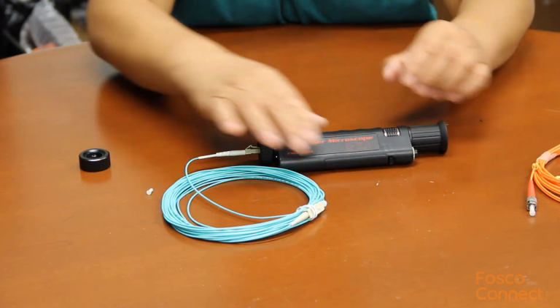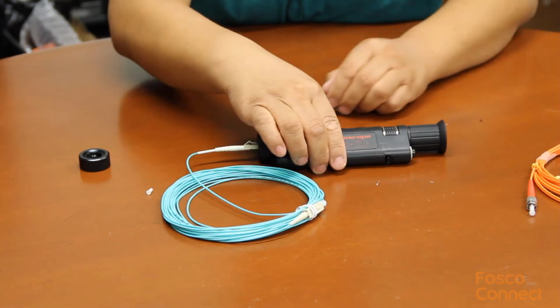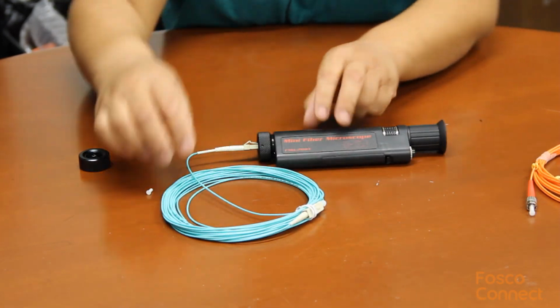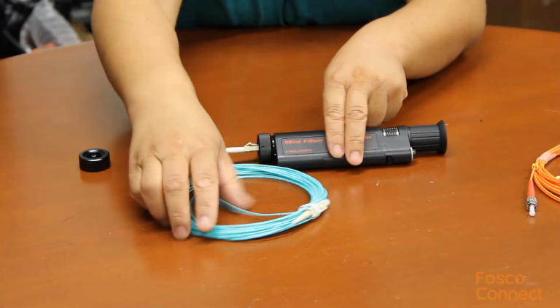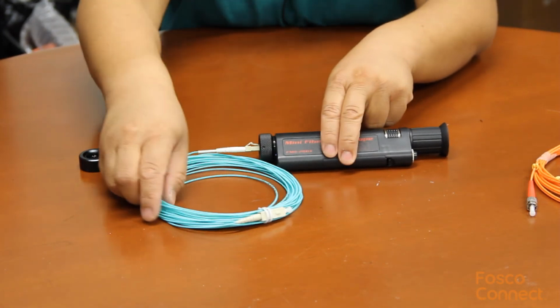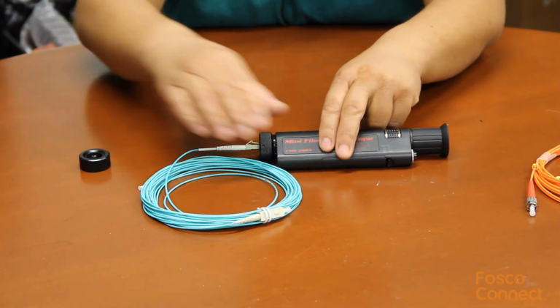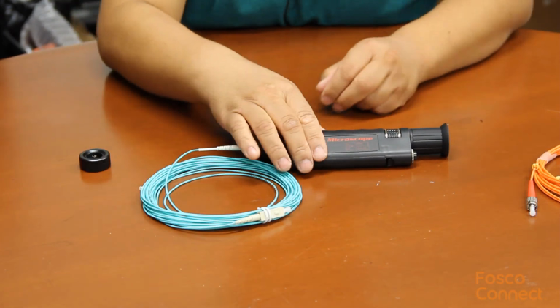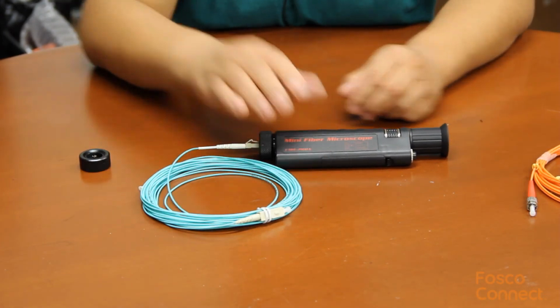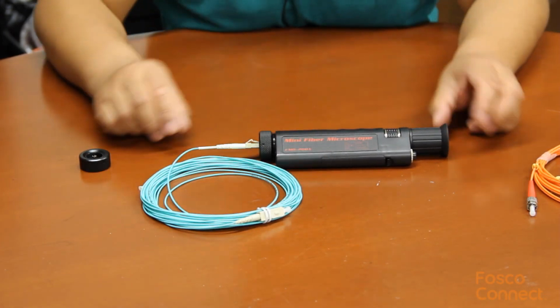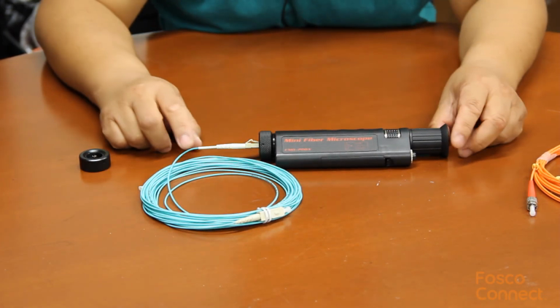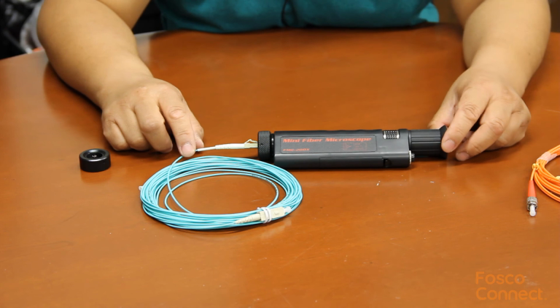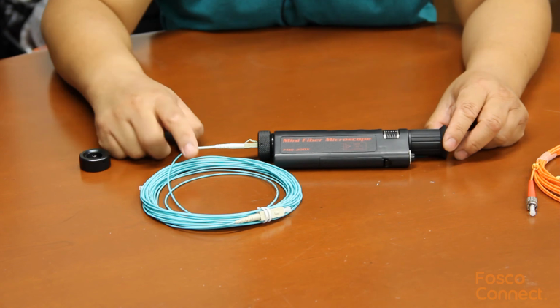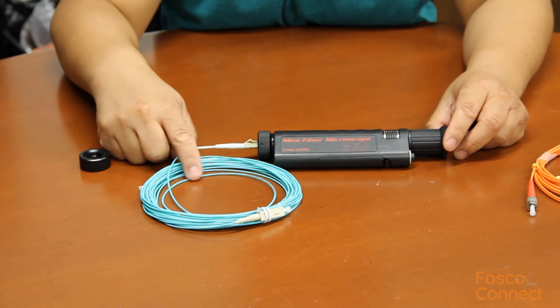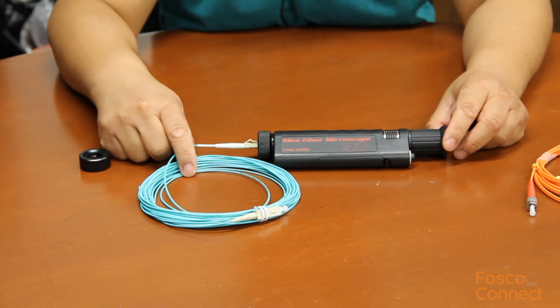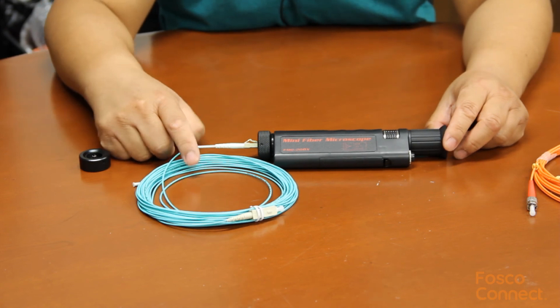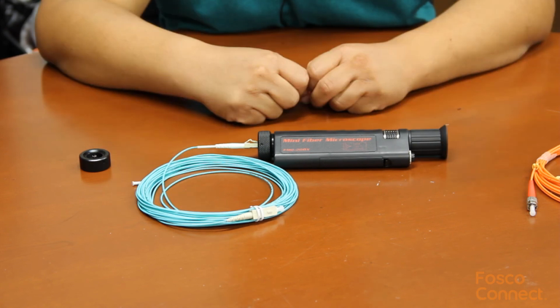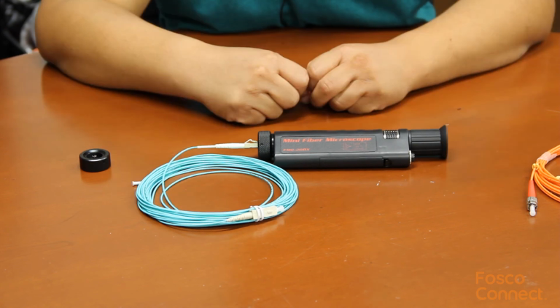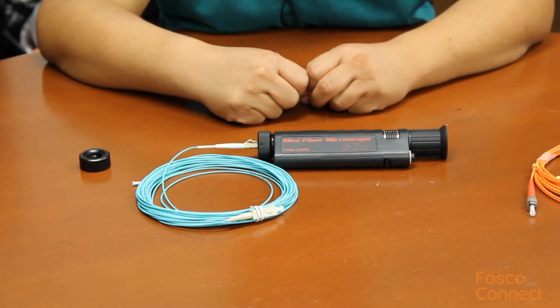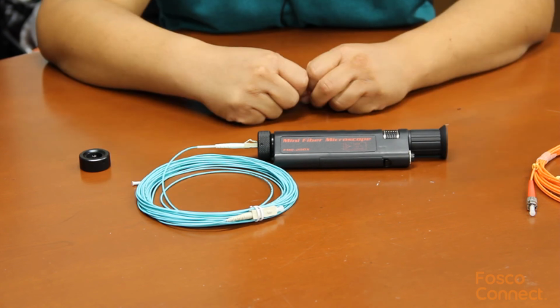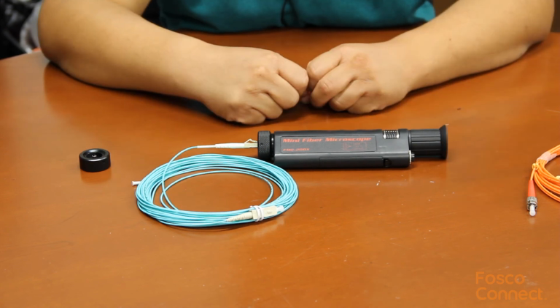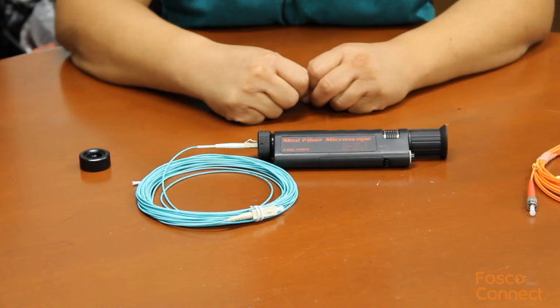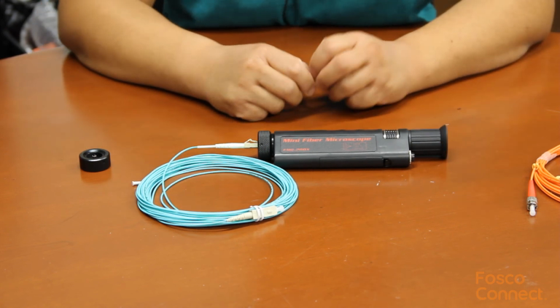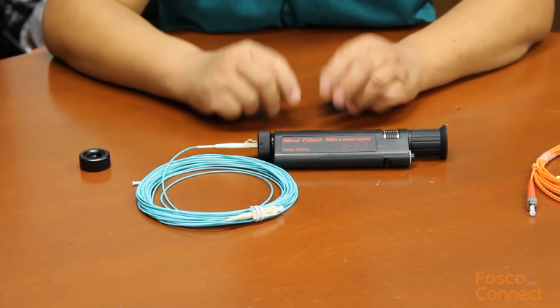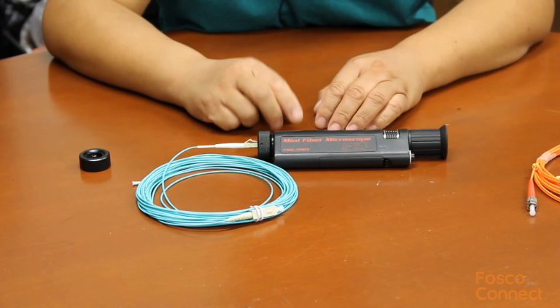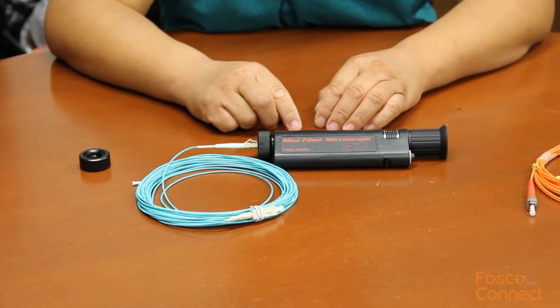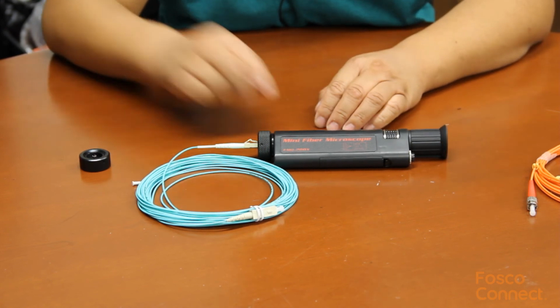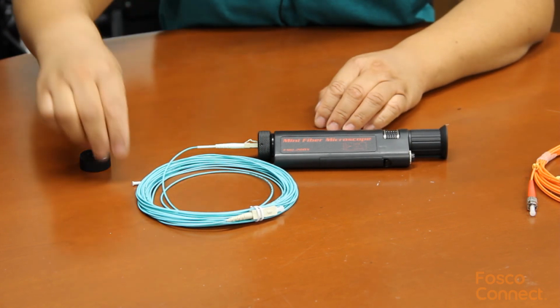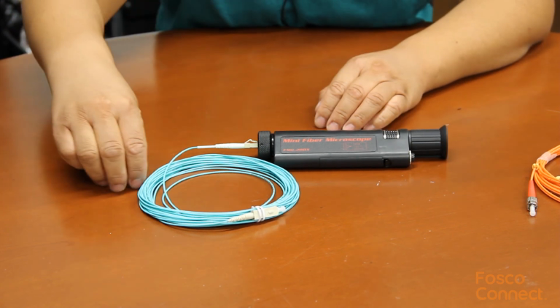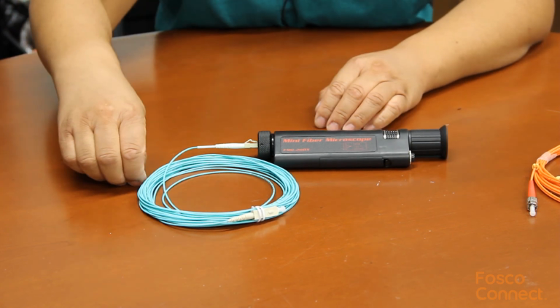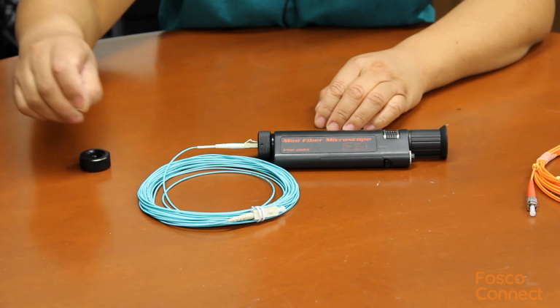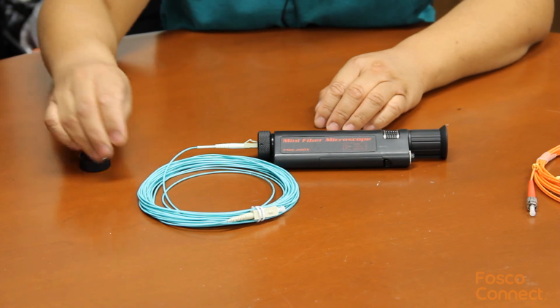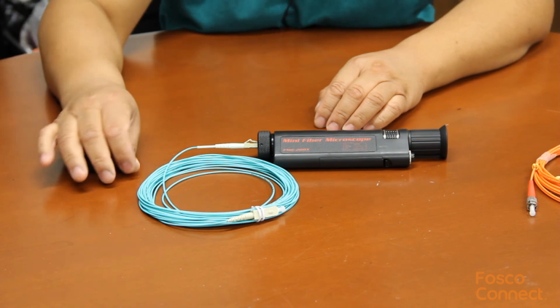We have this in stock on fiberoptic4sale.com. Please visit fiberoptic4sale.com for more fiber optic products. Thank you for watching.